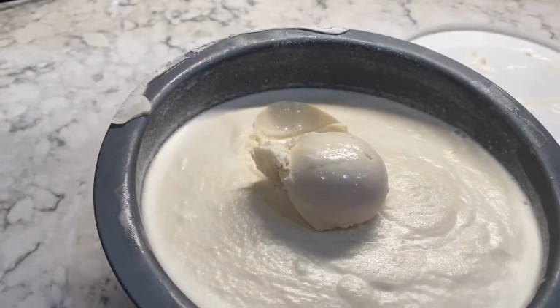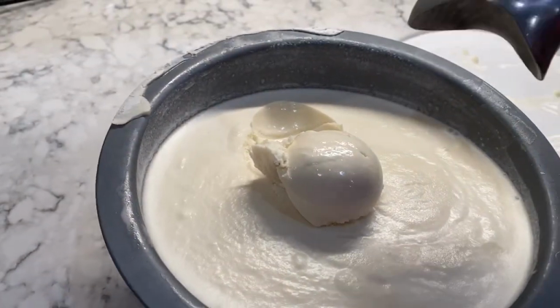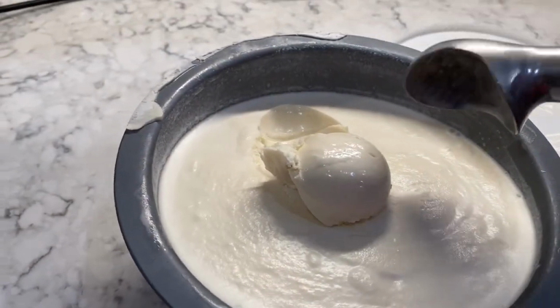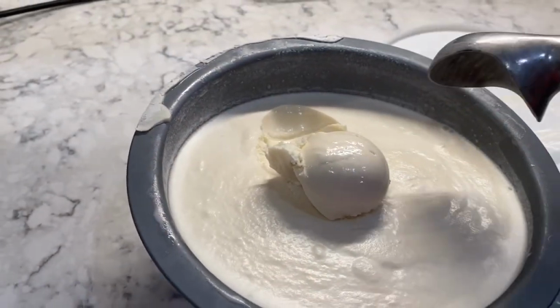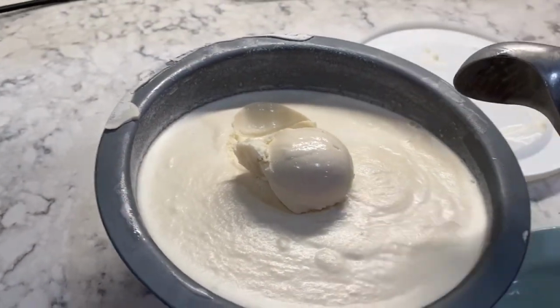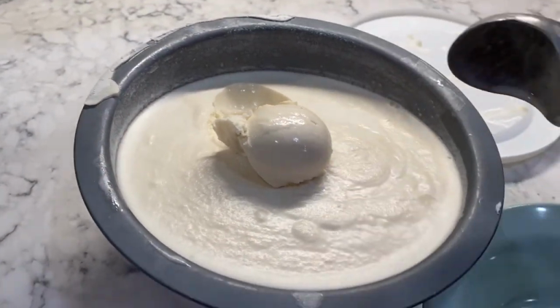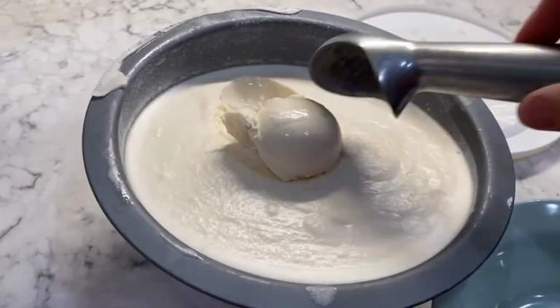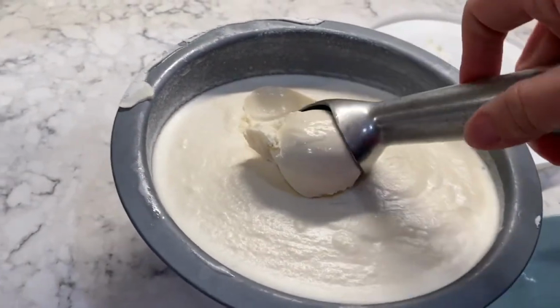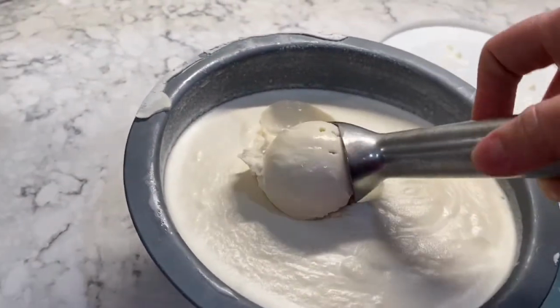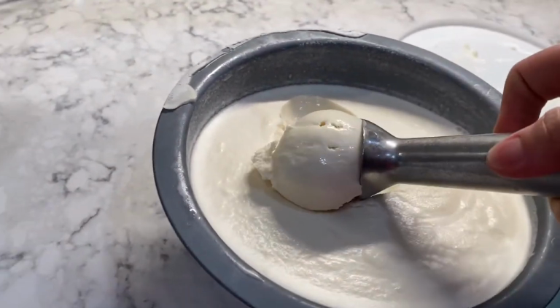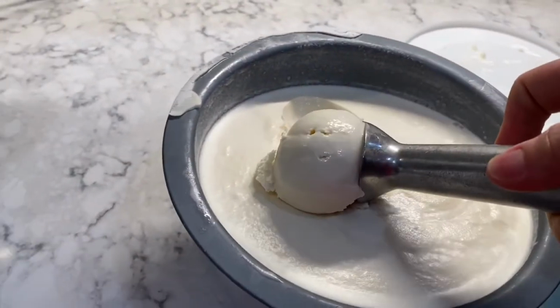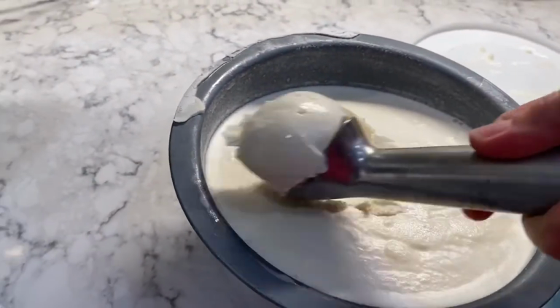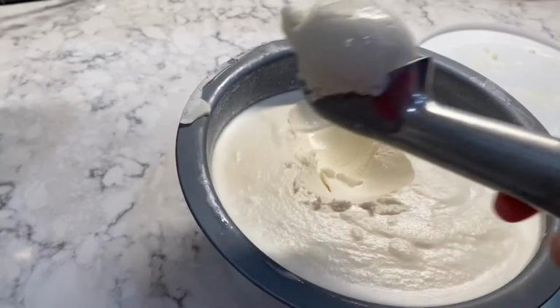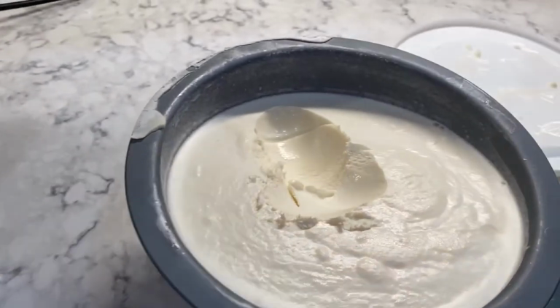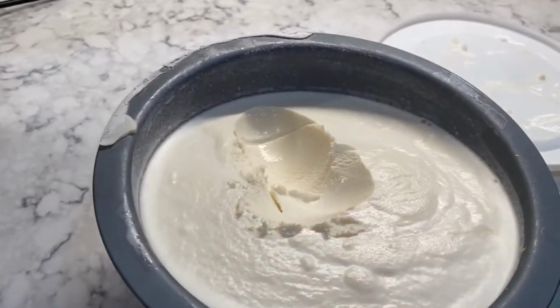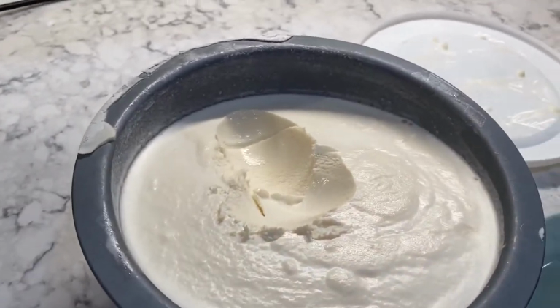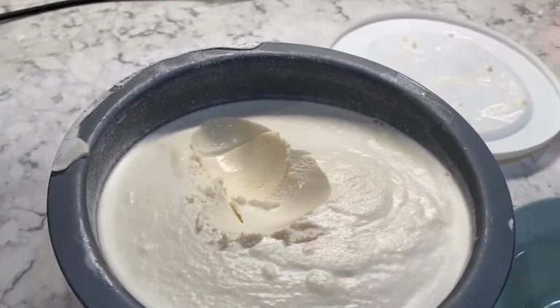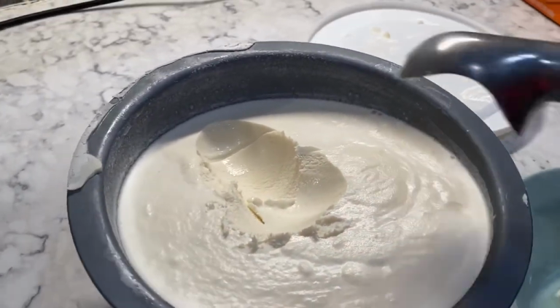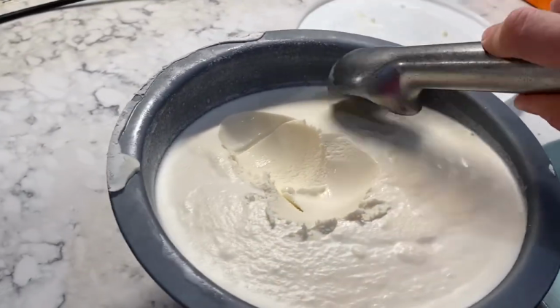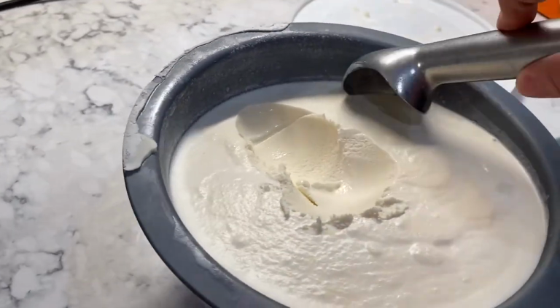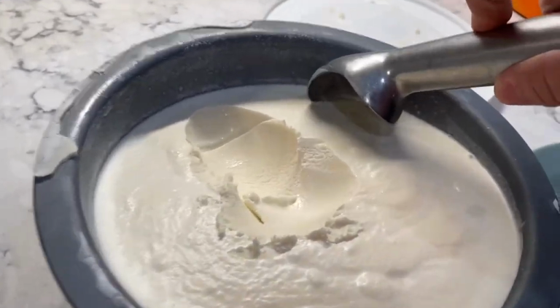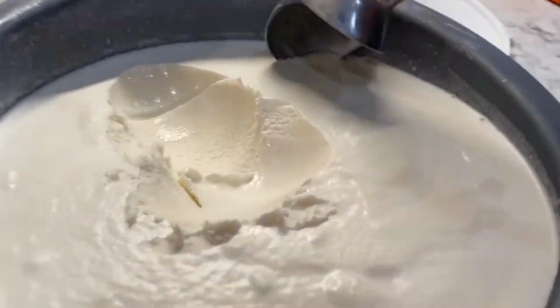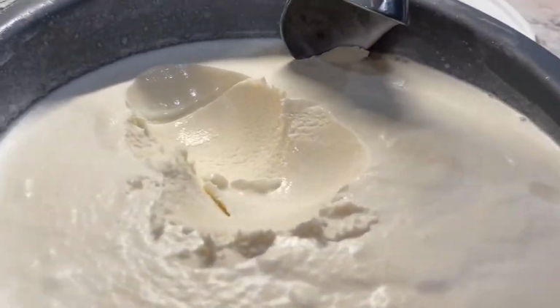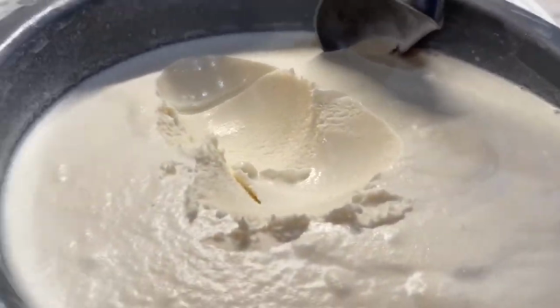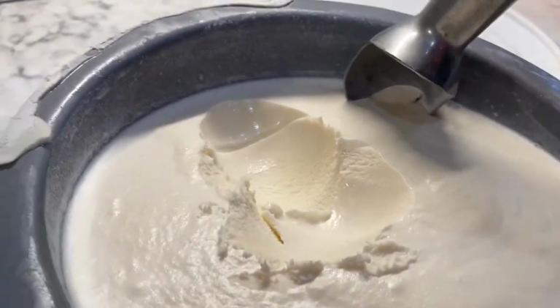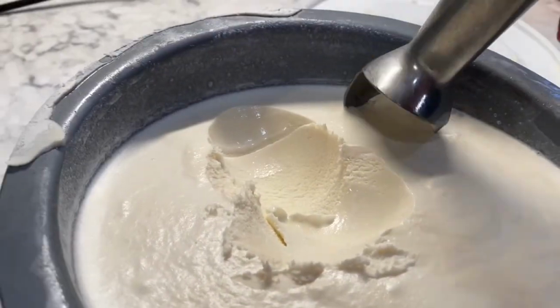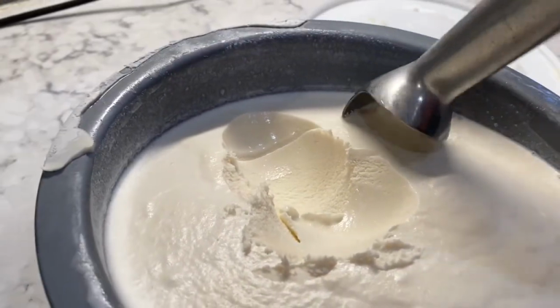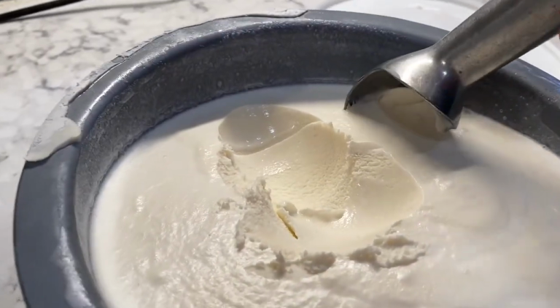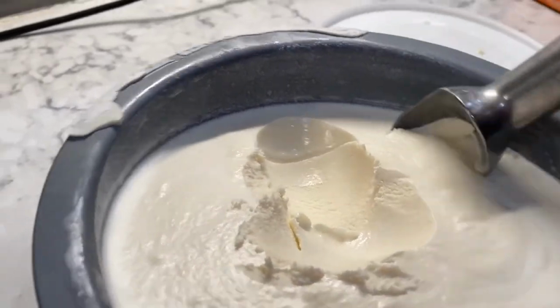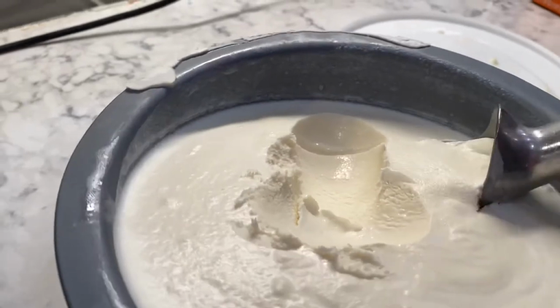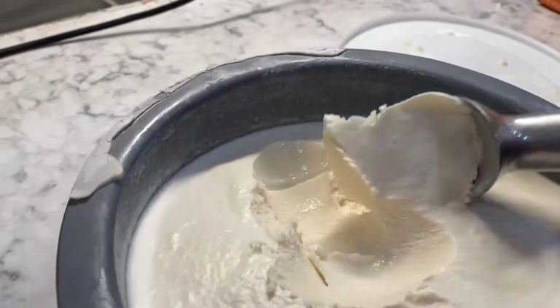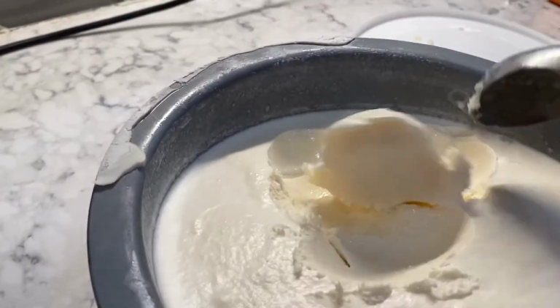Here it is out of the freezer. It's been in there for several hours. I'm going to scoop it out. And we are going to have a bowl of ice cream and enjoy.